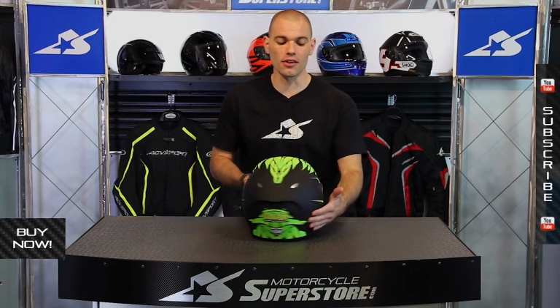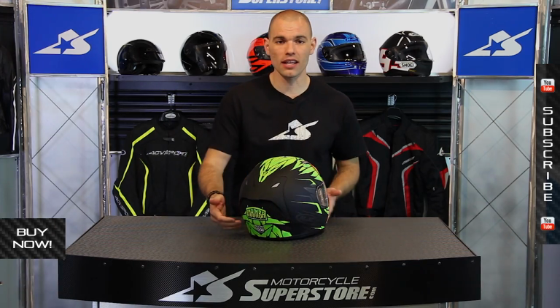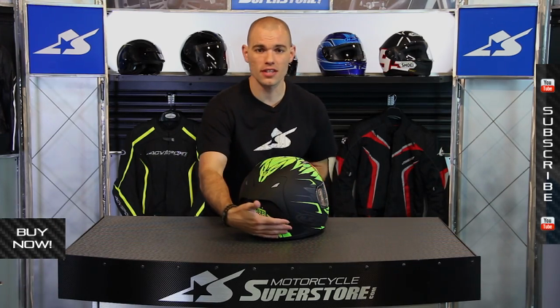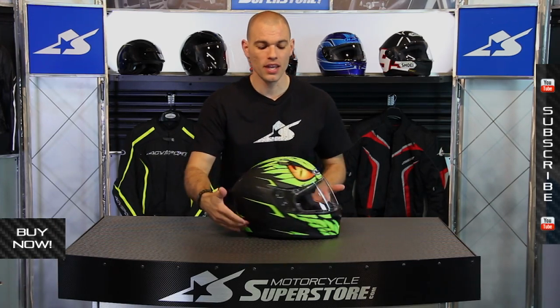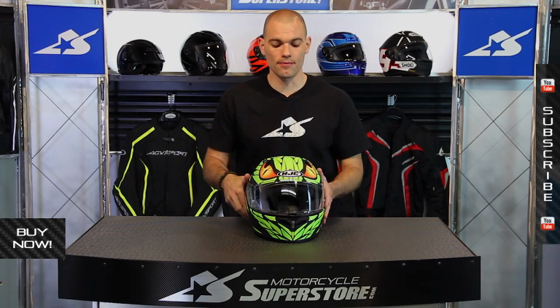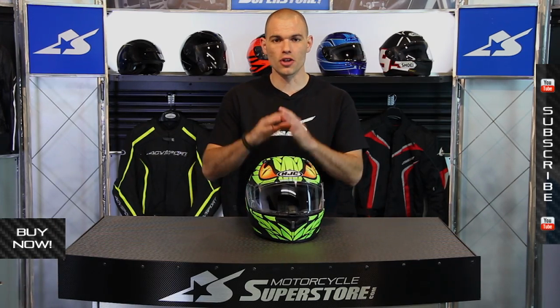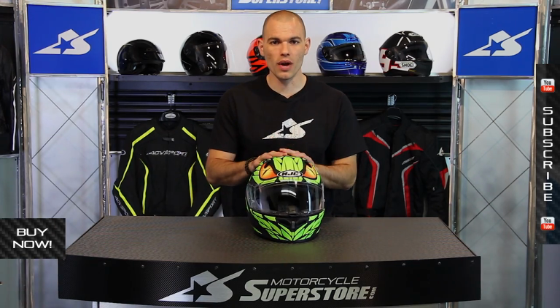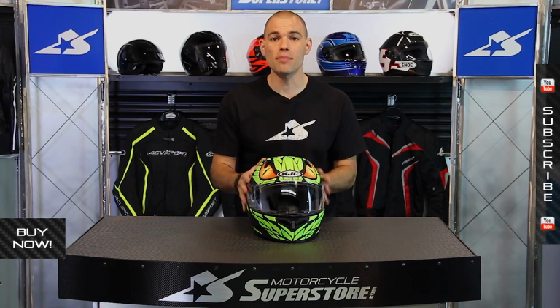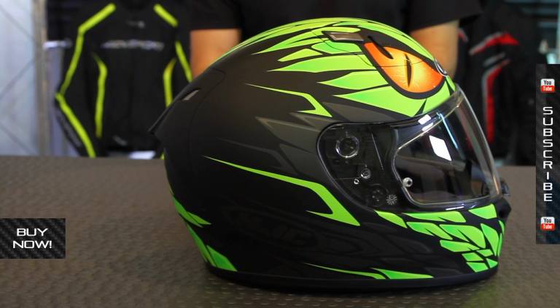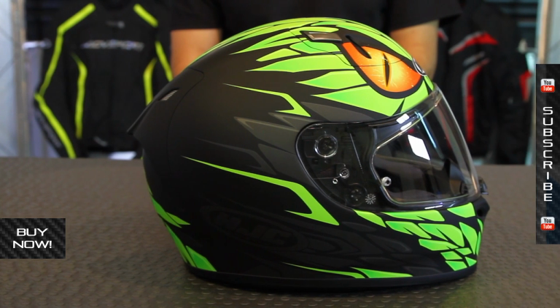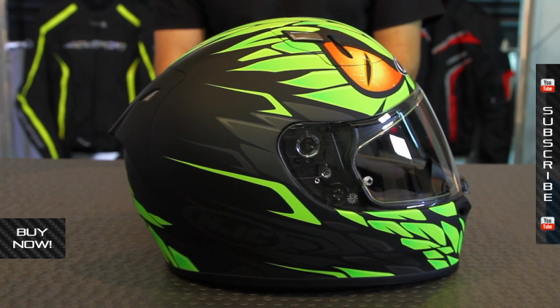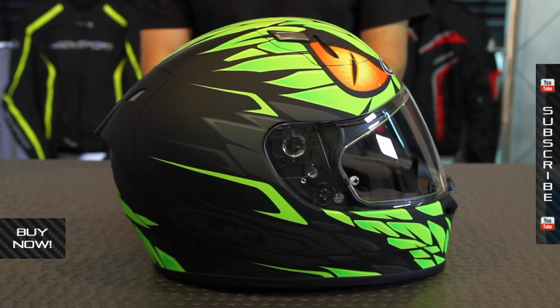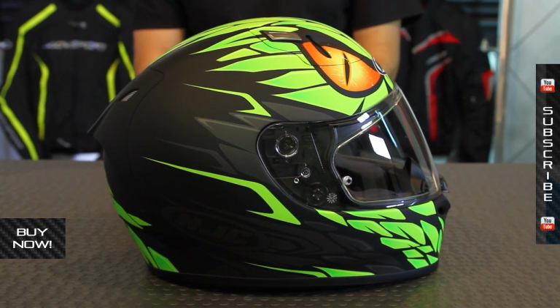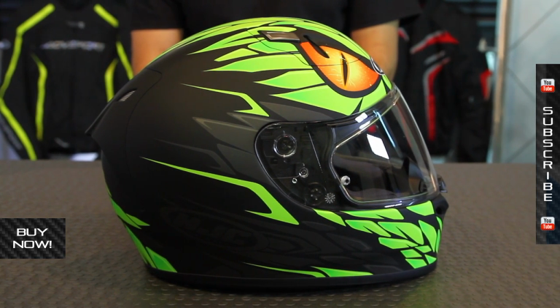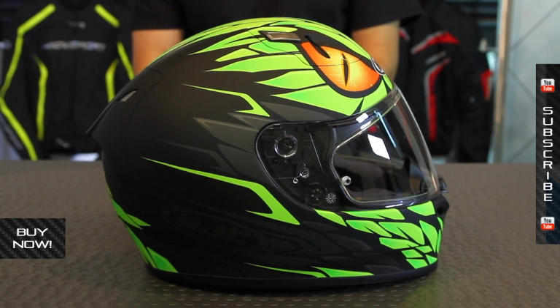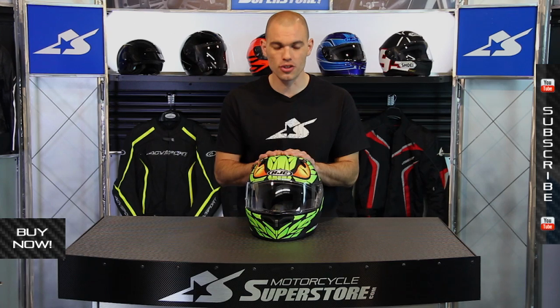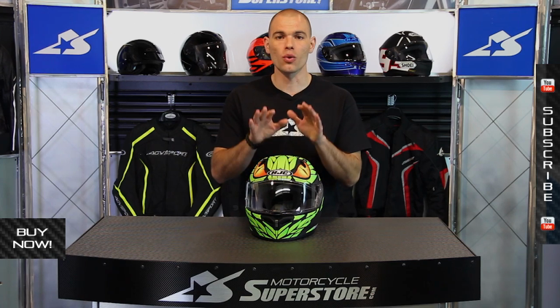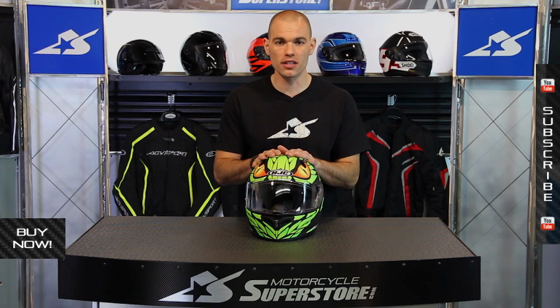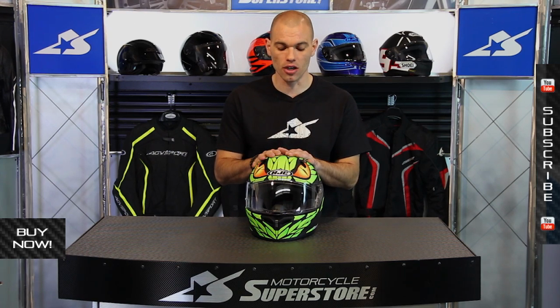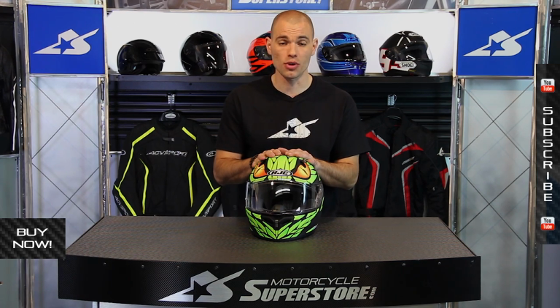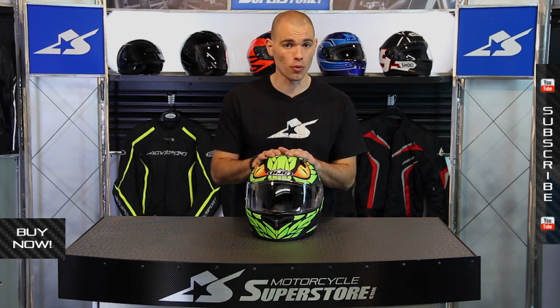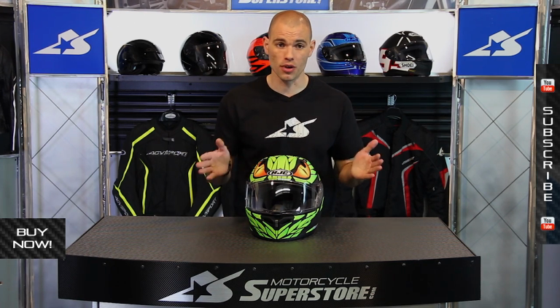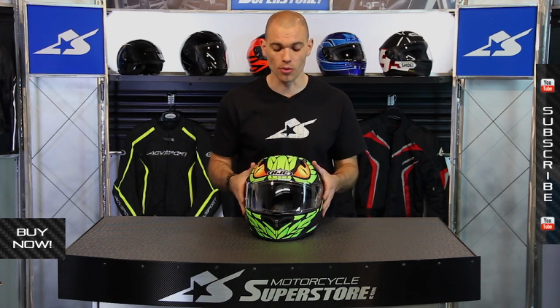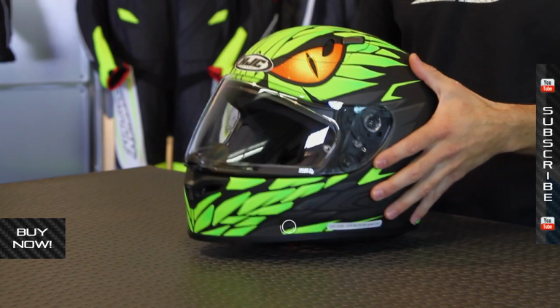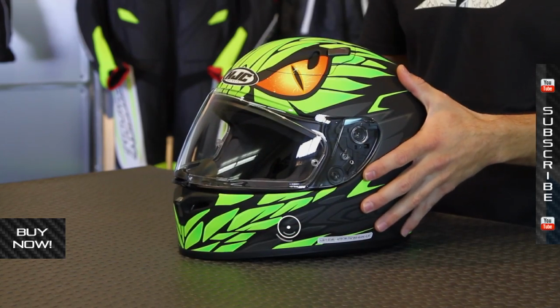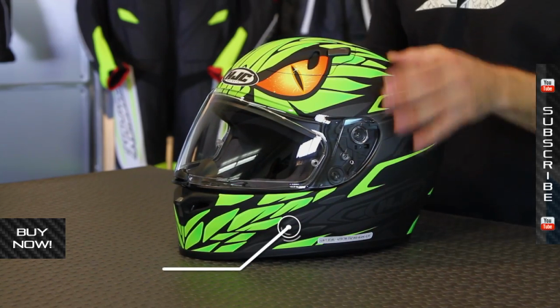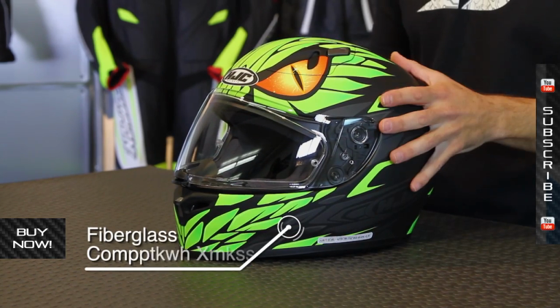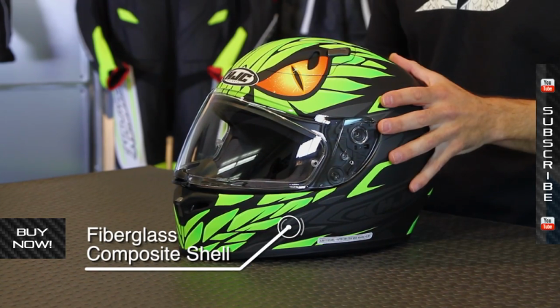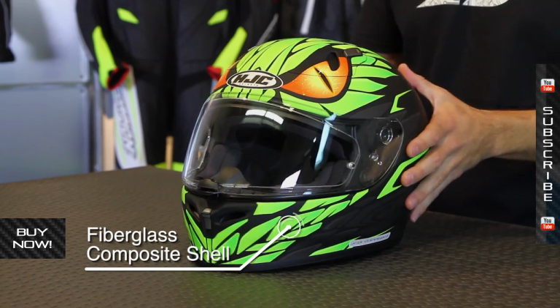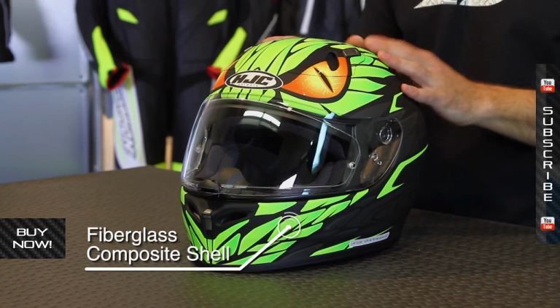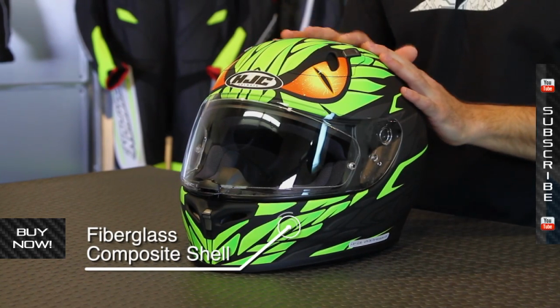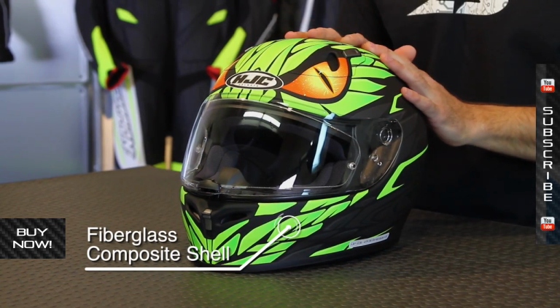Some of the highlights for this helmet. In terms of the way it's shaped, the interior head shape is an intermediate oval, so it will reach a wide range of riders. The weight on this size large is 3.4 pounds, which is pretty respectable. Part of that's because it uses a fiberglass outer shell. It's DOT and Snell rated.